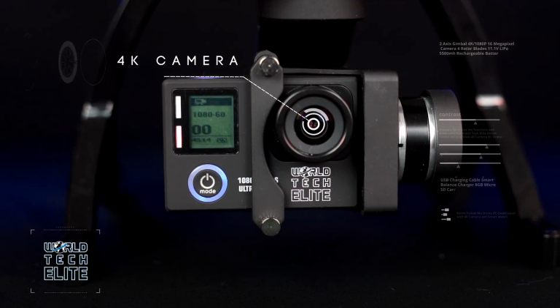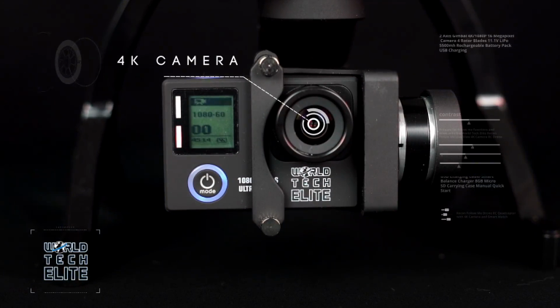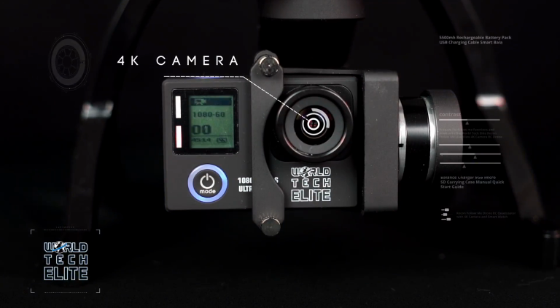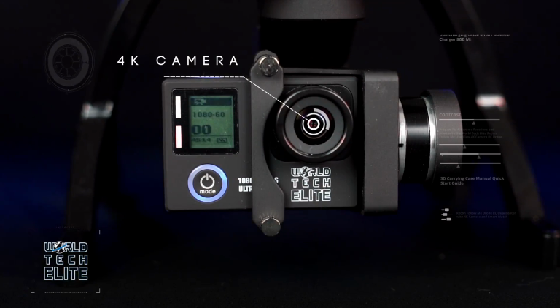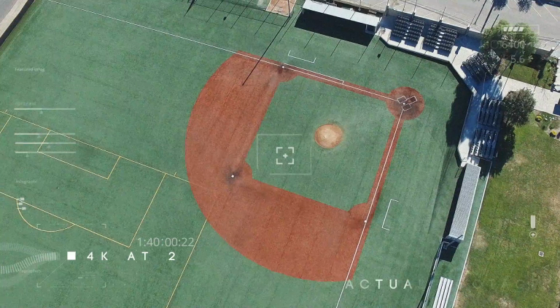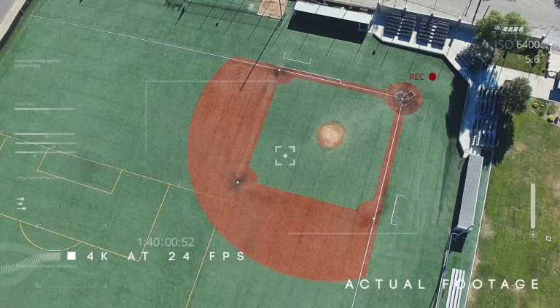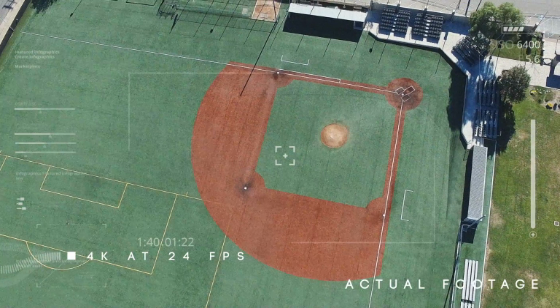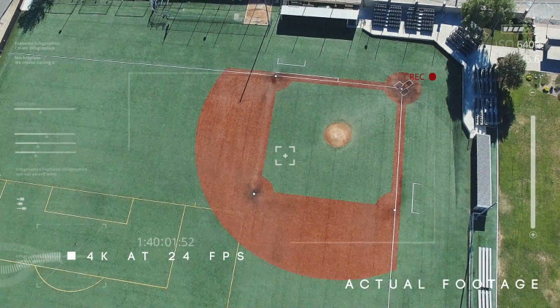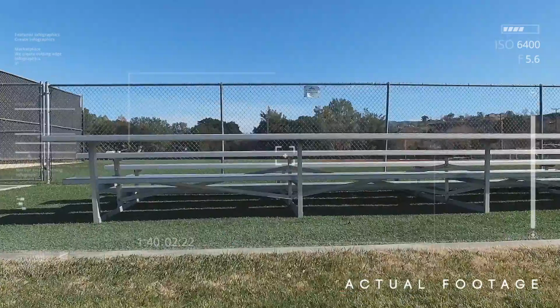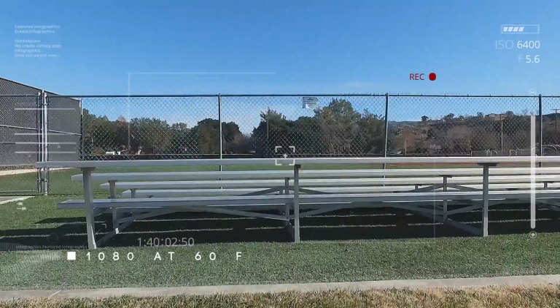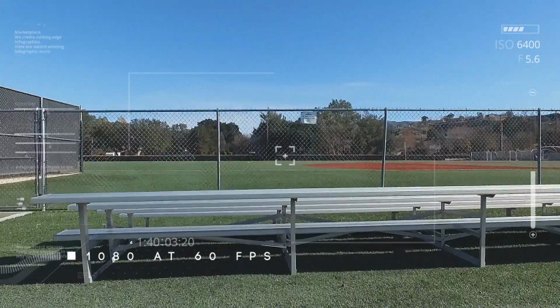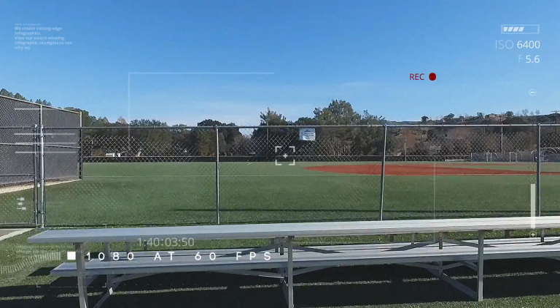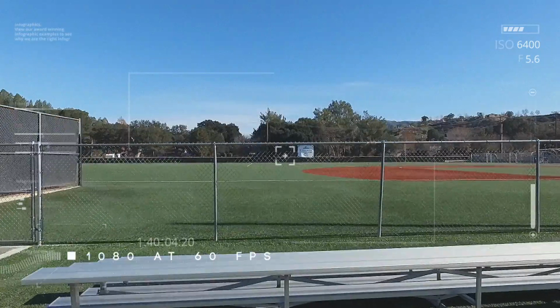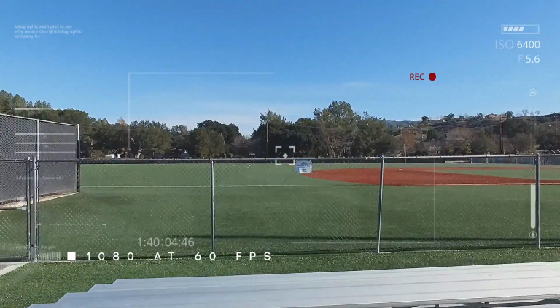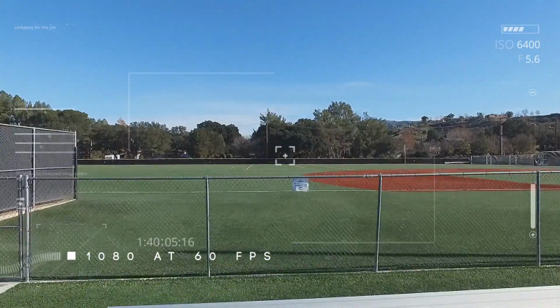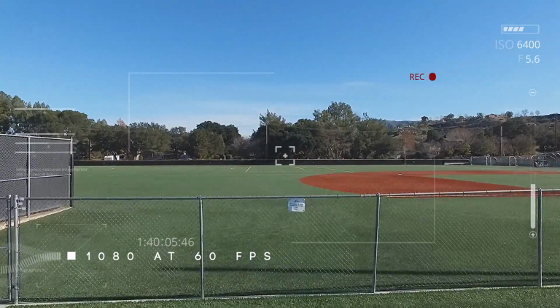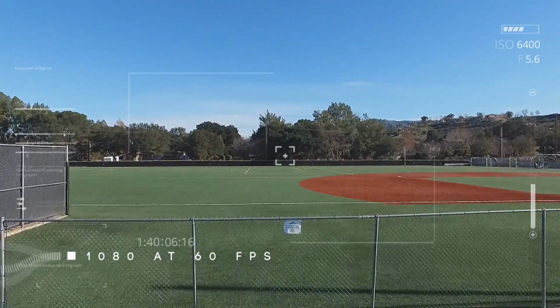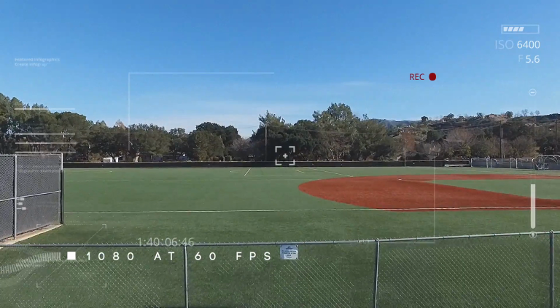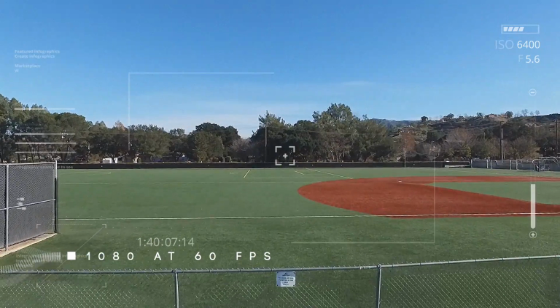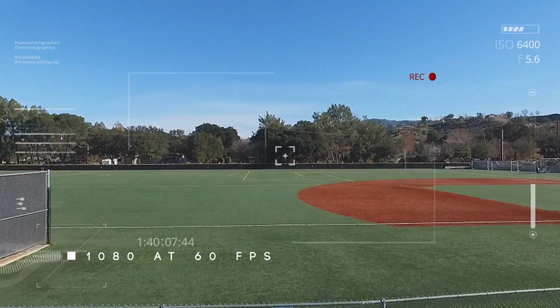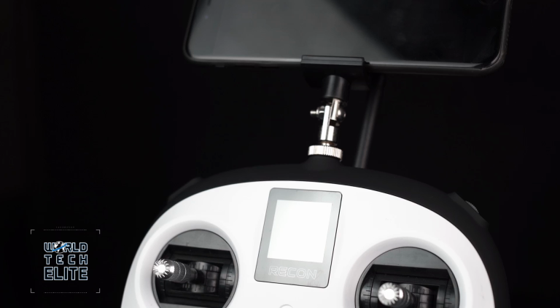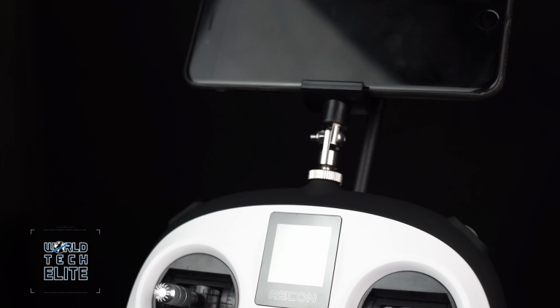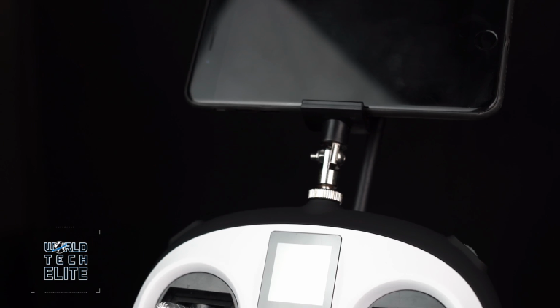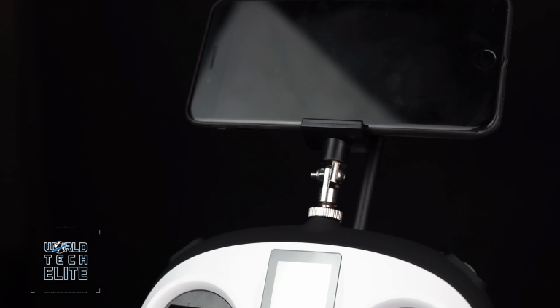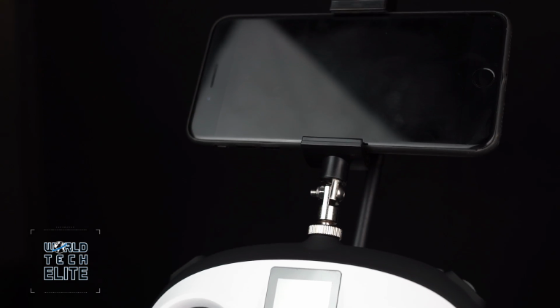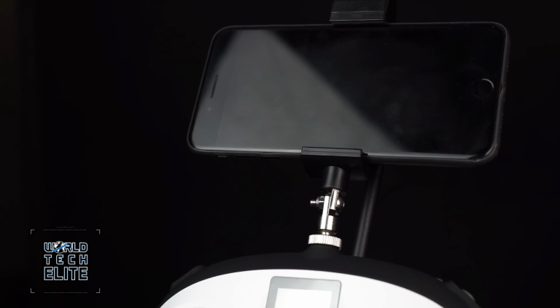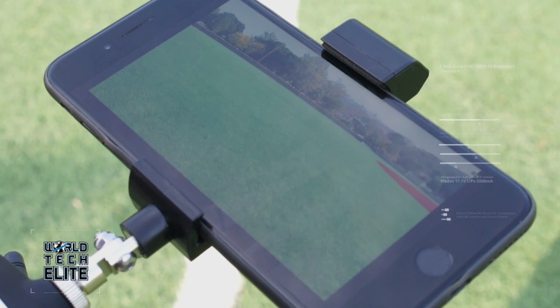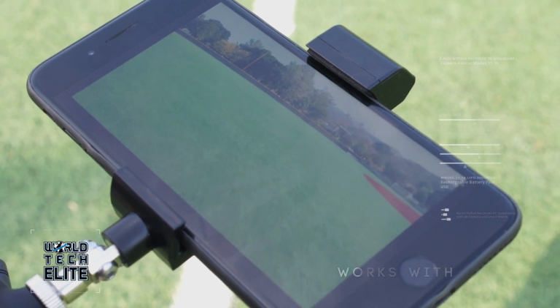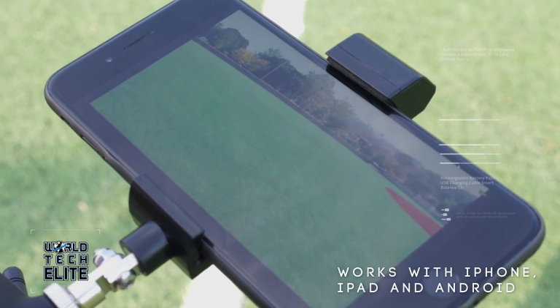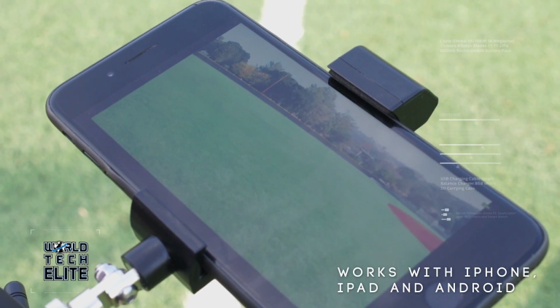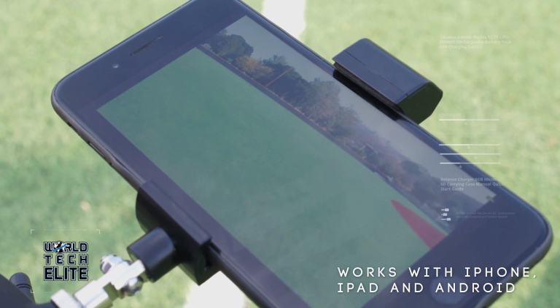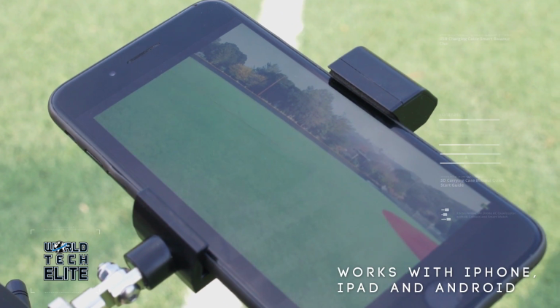Capture all your flights in 4K at 24 frames per sec or slow things down to 60 frames per sec, using the included 8GB memory card. Never miss a moment by connecting your smartphone to the transmitter for a live view of the Recon's flight.